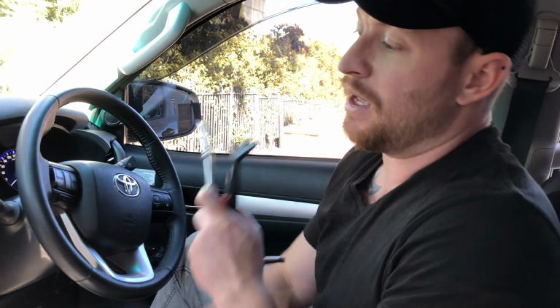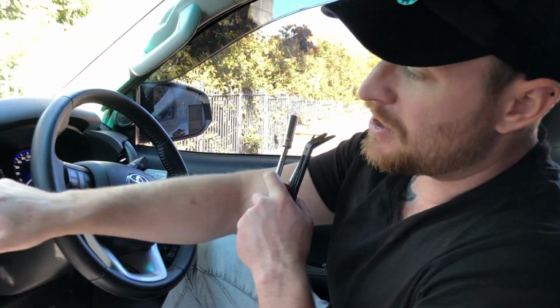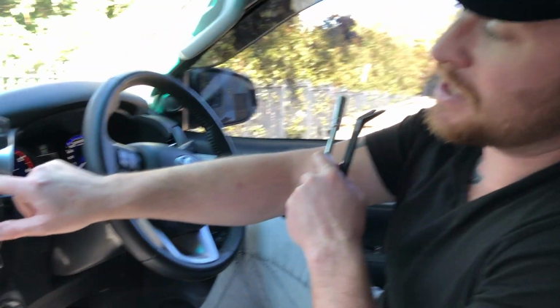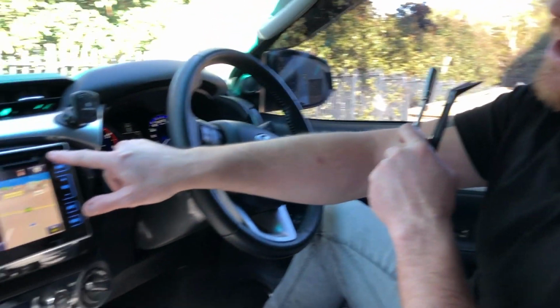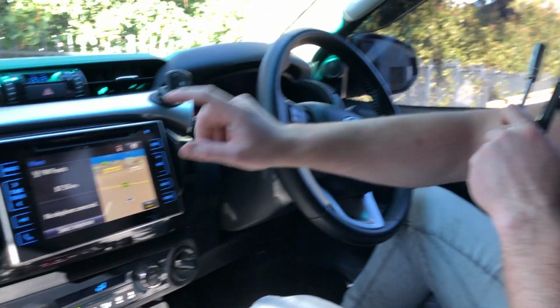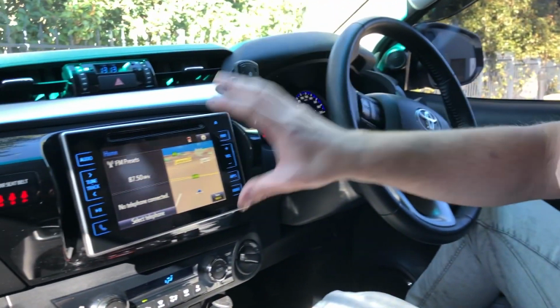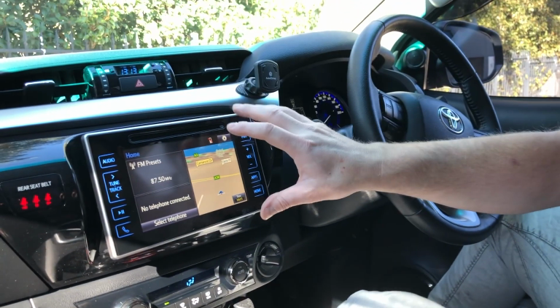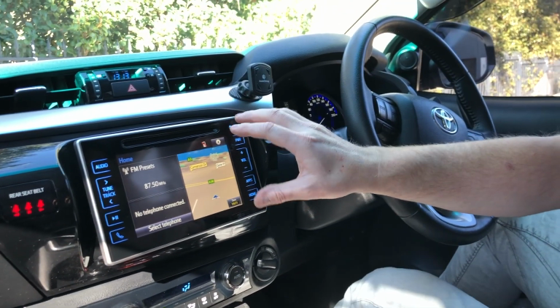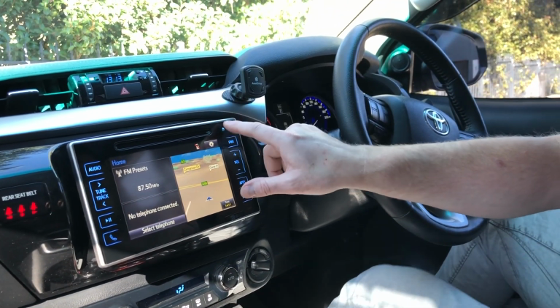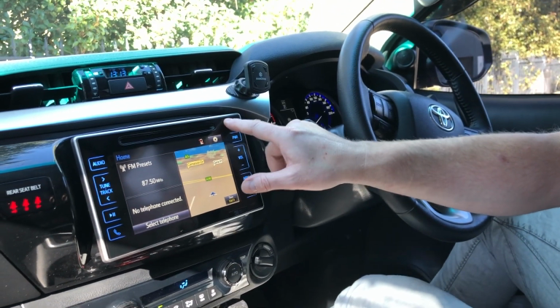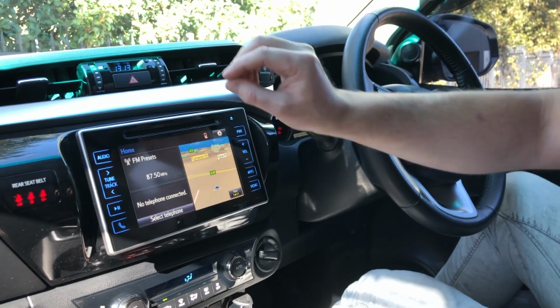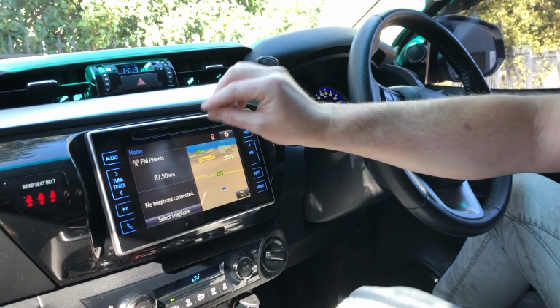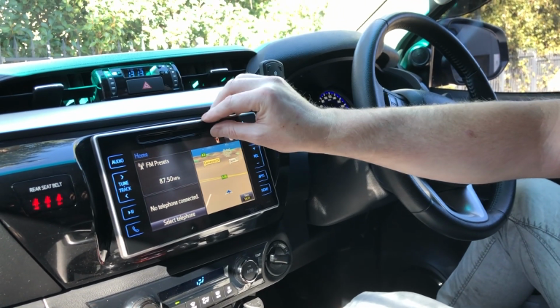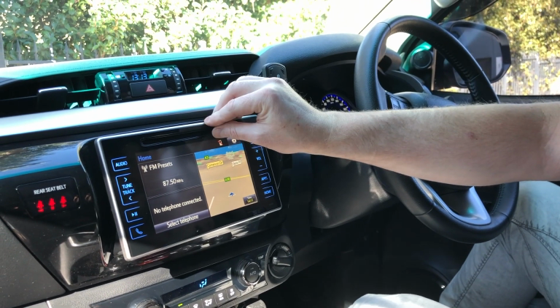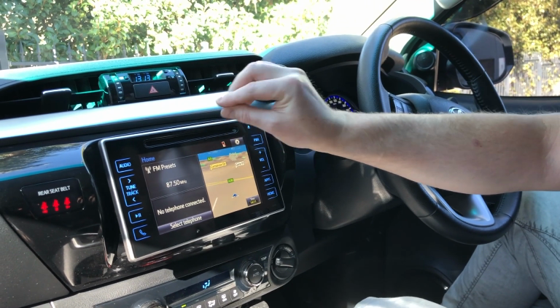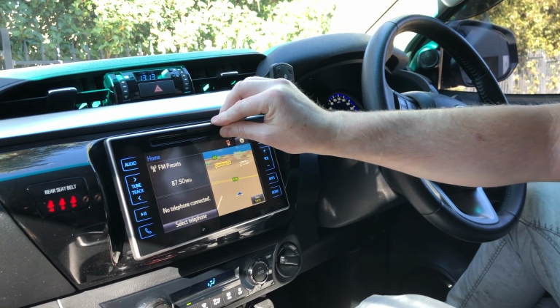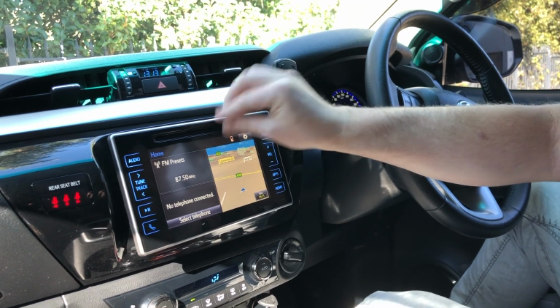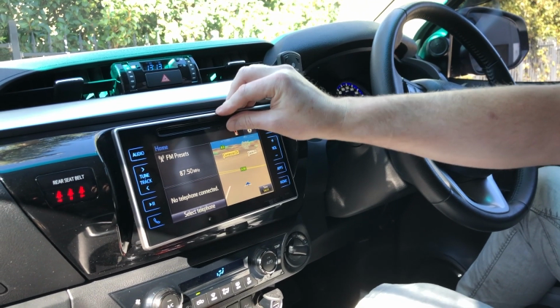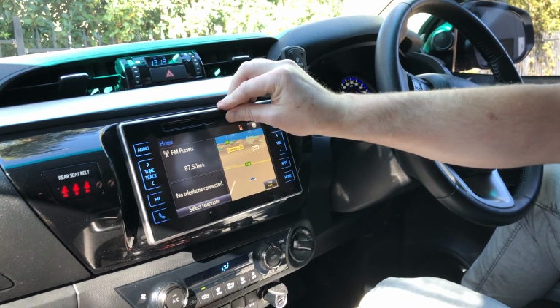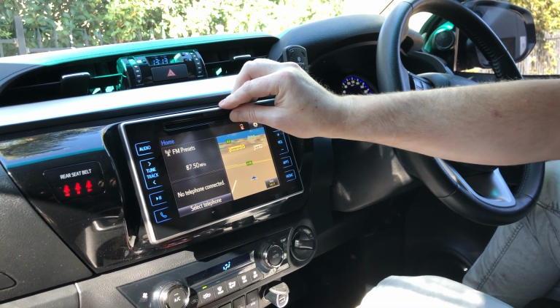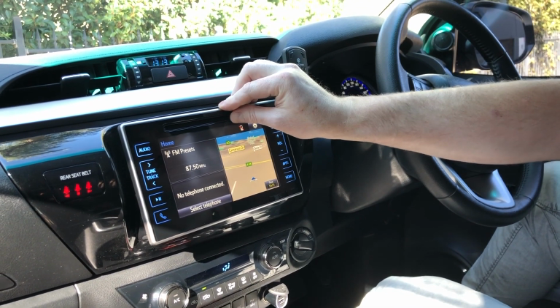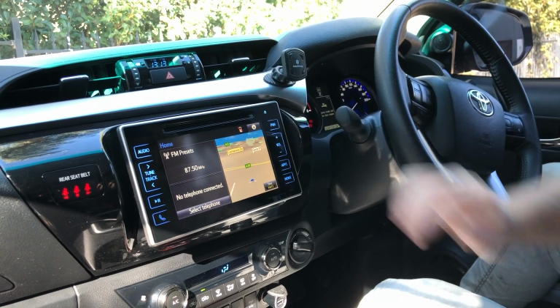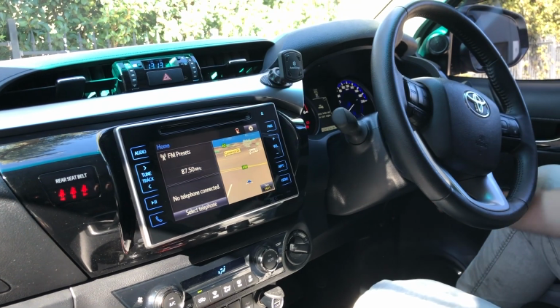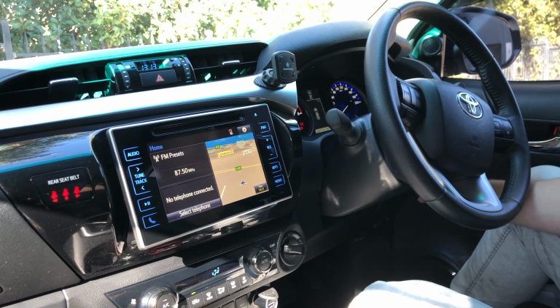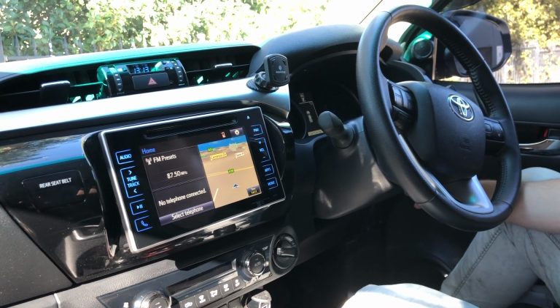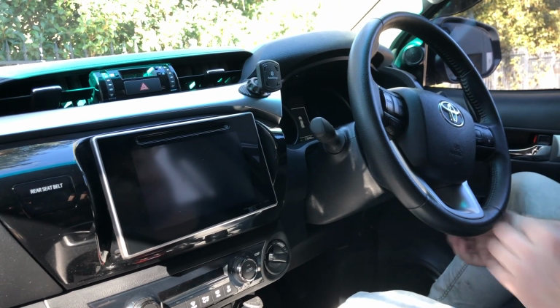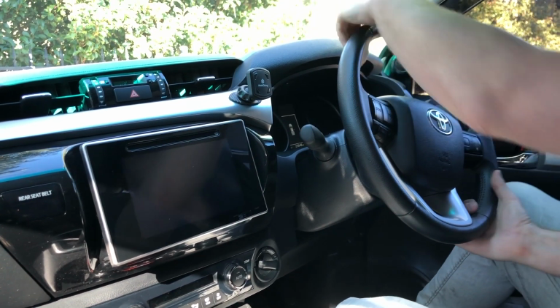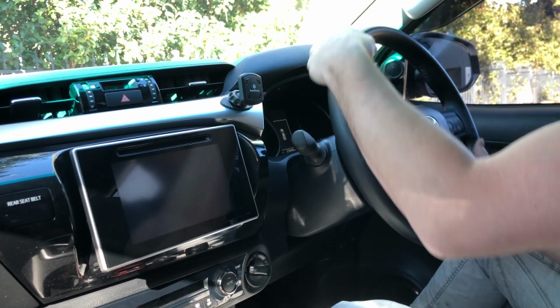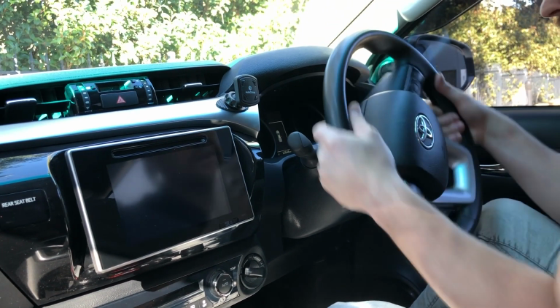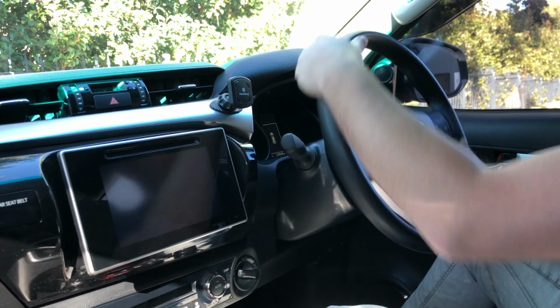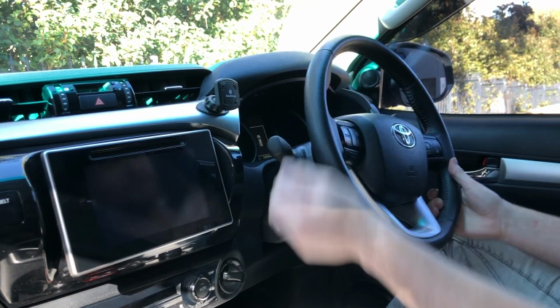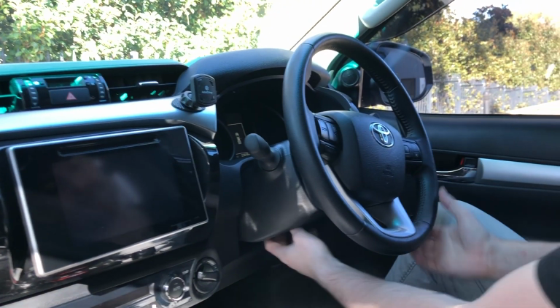The first step before you remove anything is to turn the car on and remove any CDs or DVDs you have in there, because once you power it down you will not be able to get those out. Do that as a first step, then we go straight into pulling the panels apart.